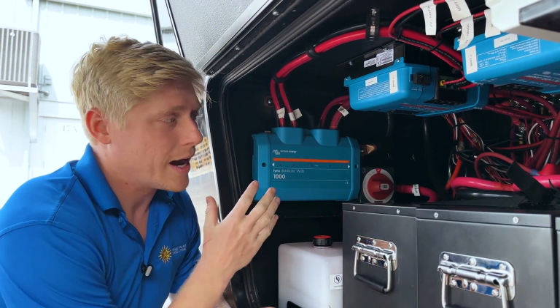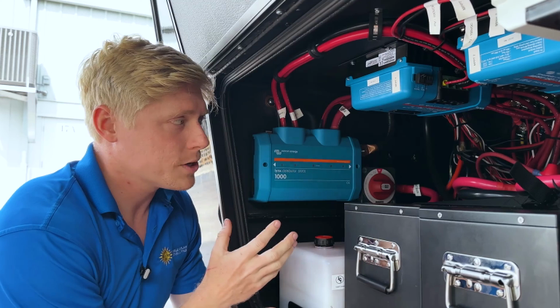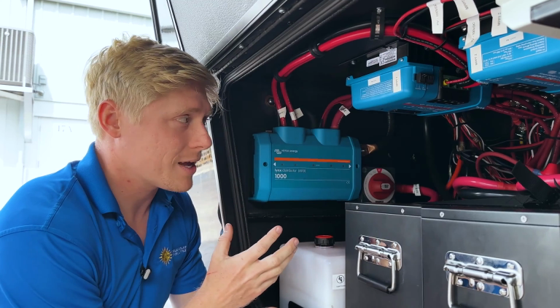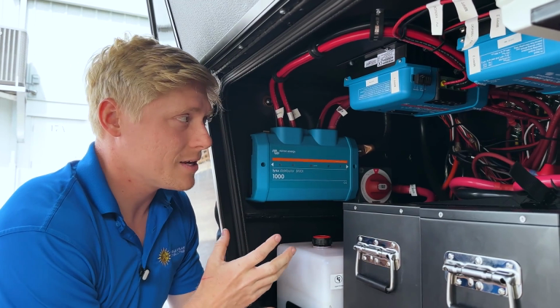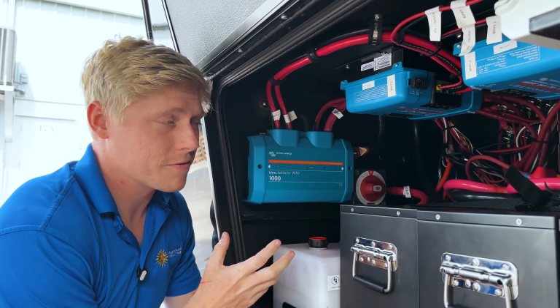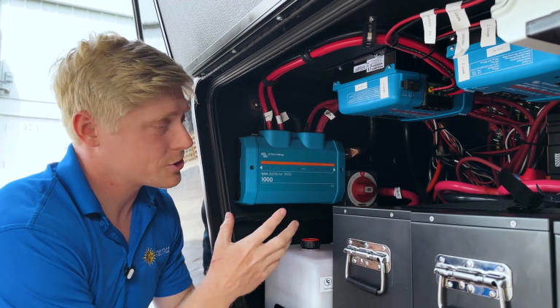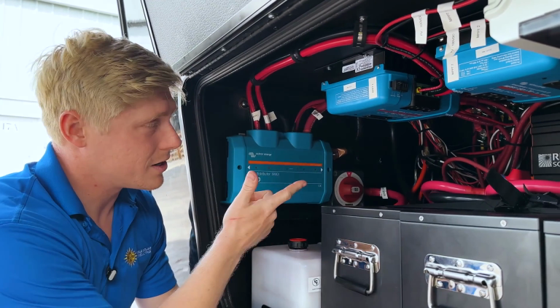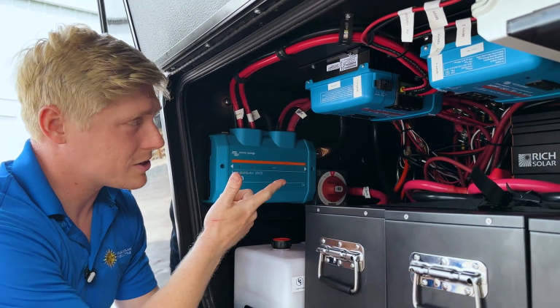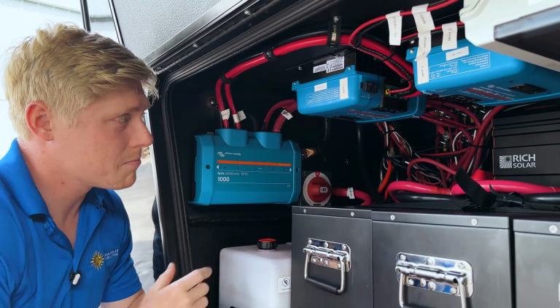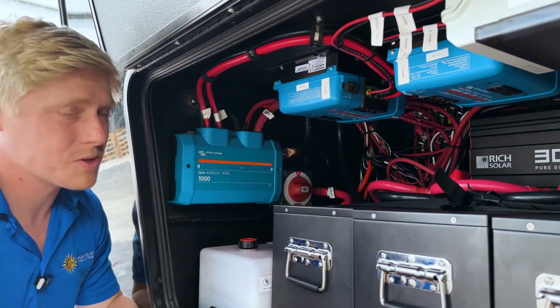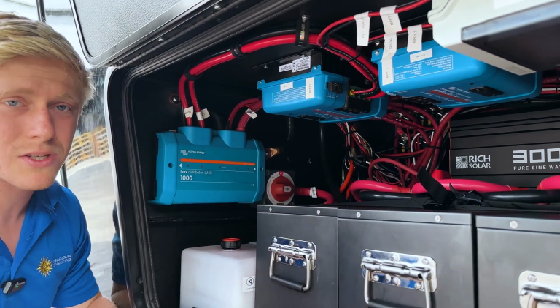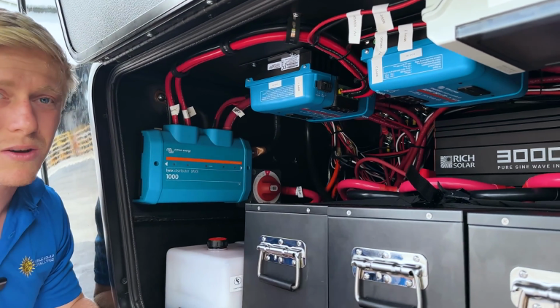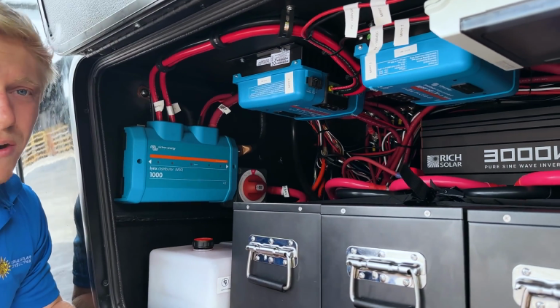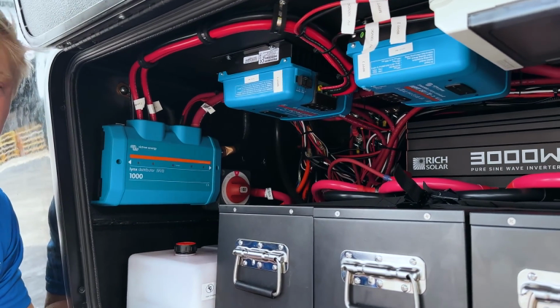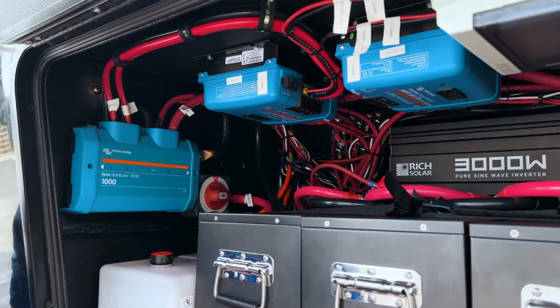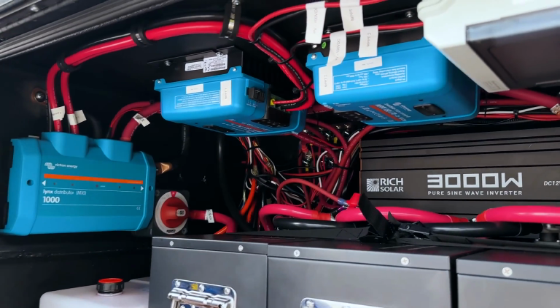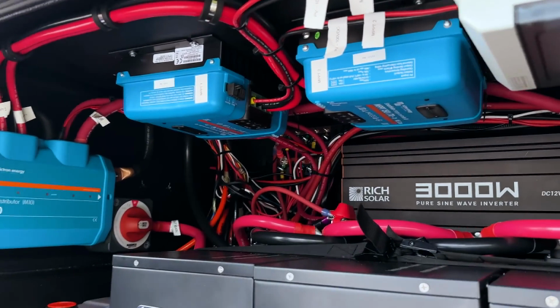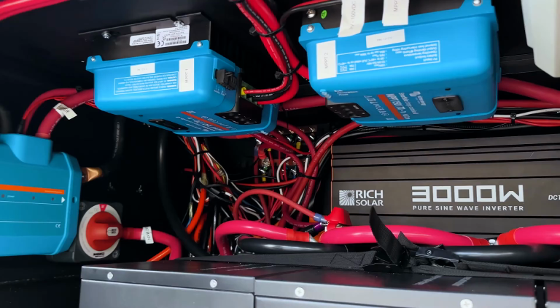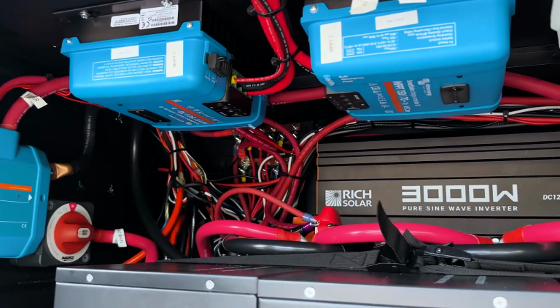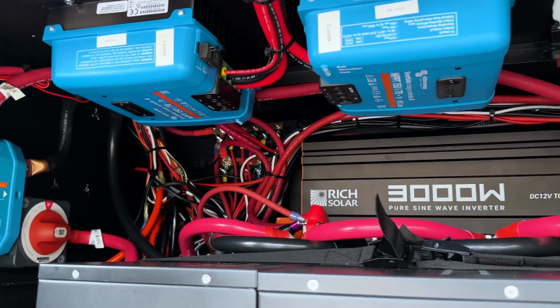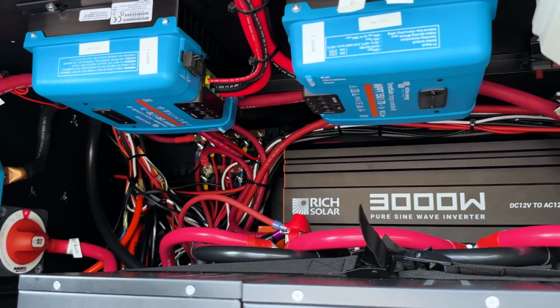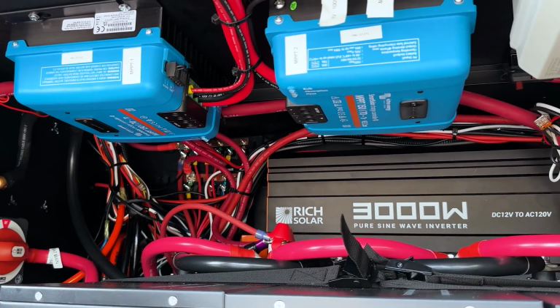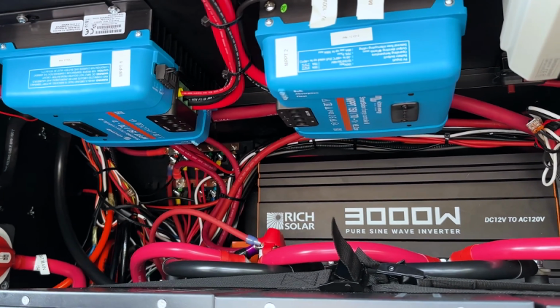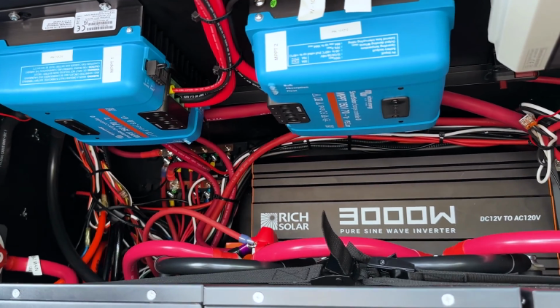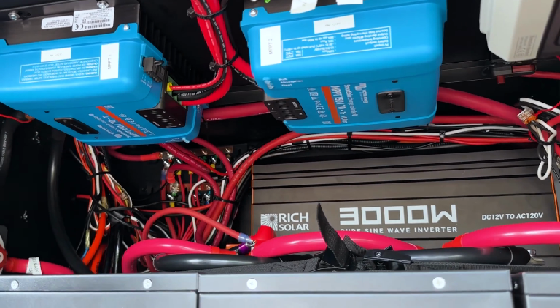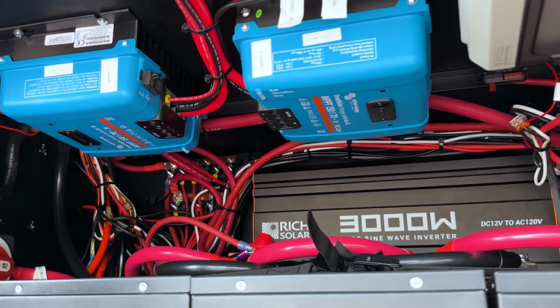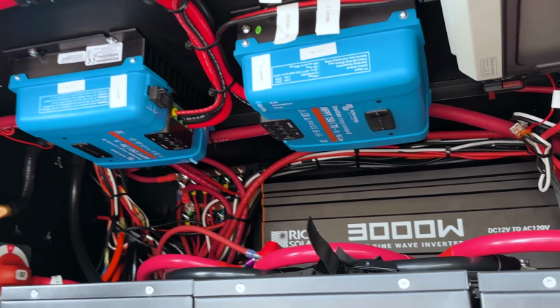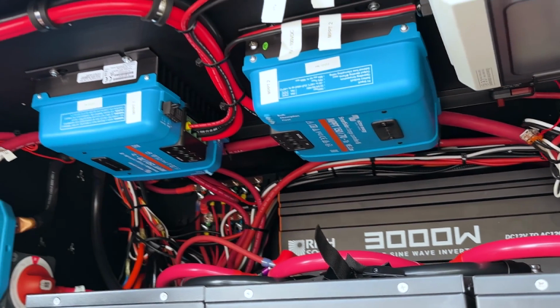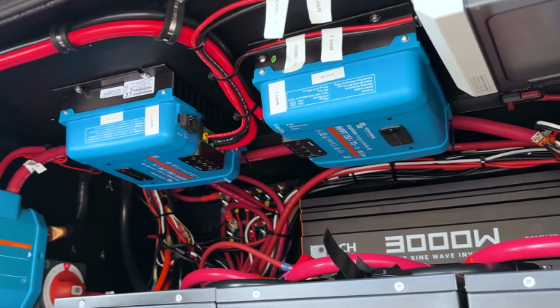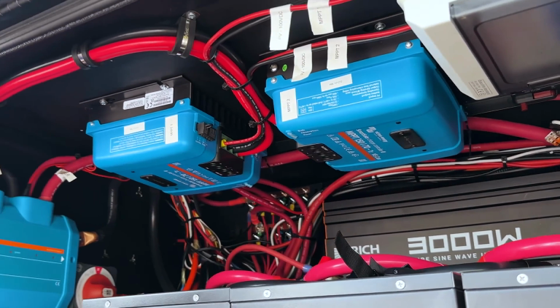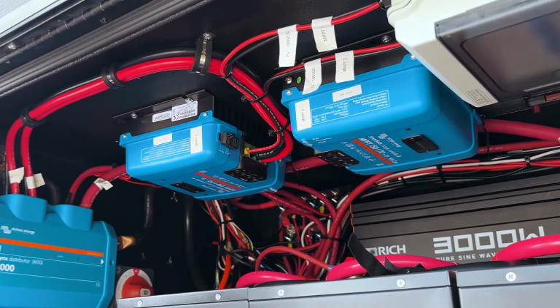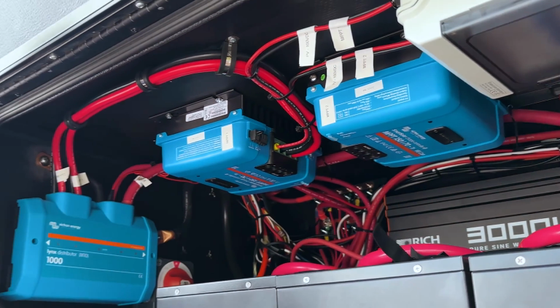I wish that the manufacturer had done the same. As we can see the wiring from the factory is not so neat, but we didn't have the resources or the time to clean that up on this job.